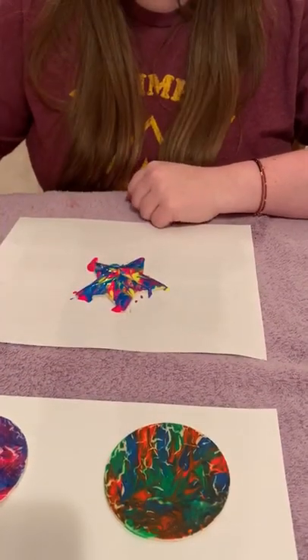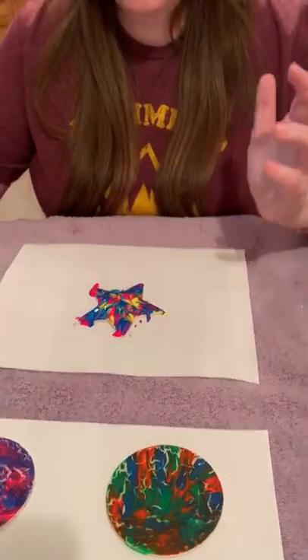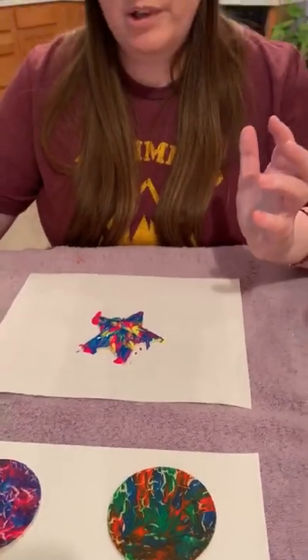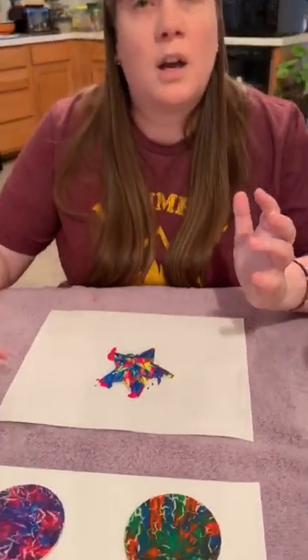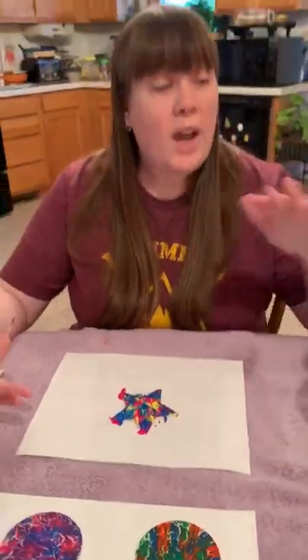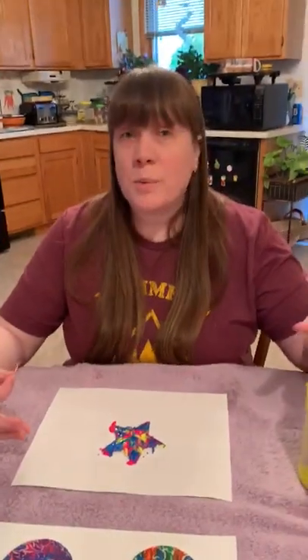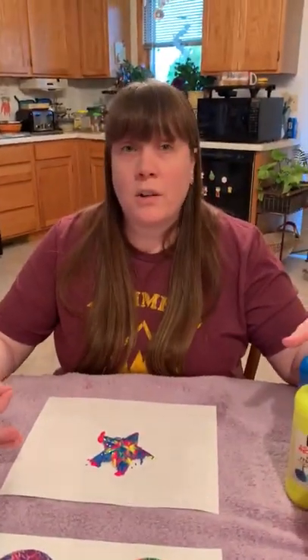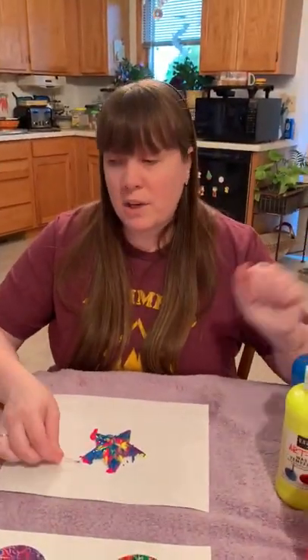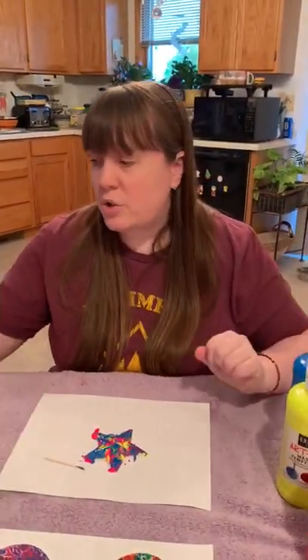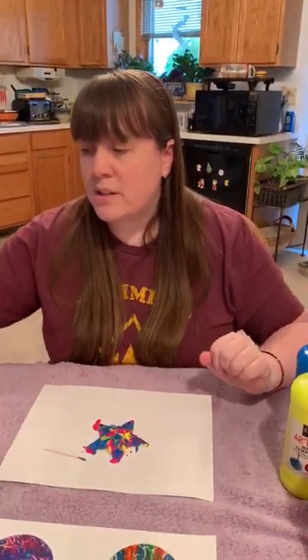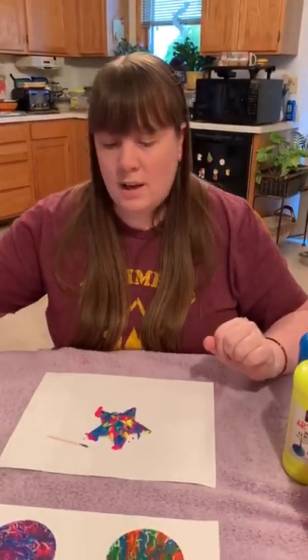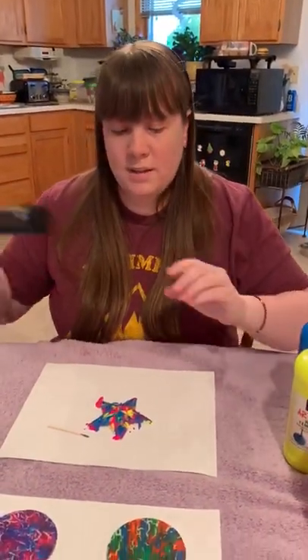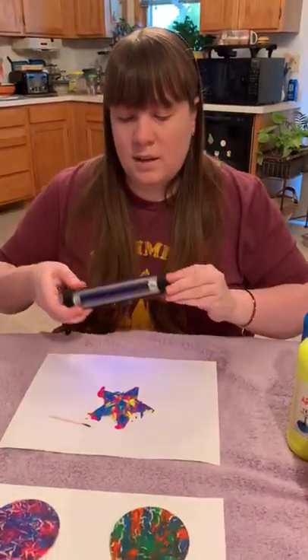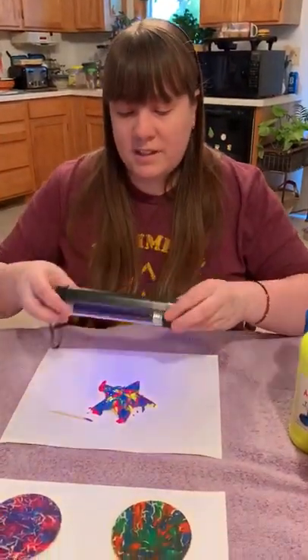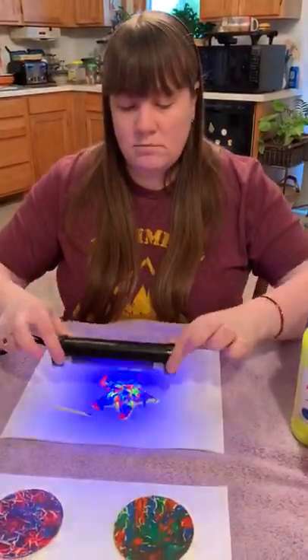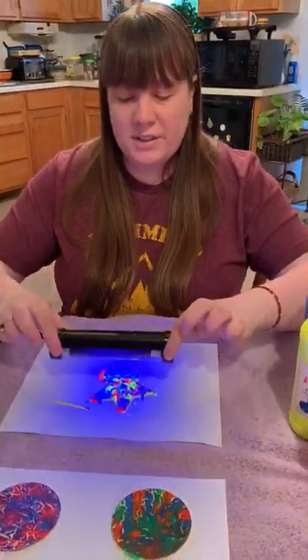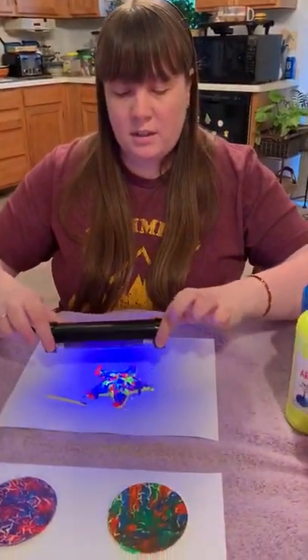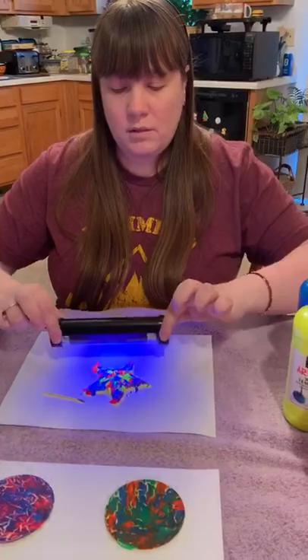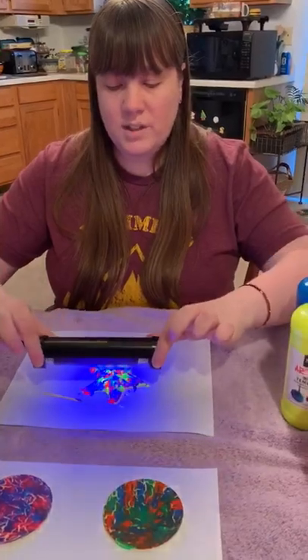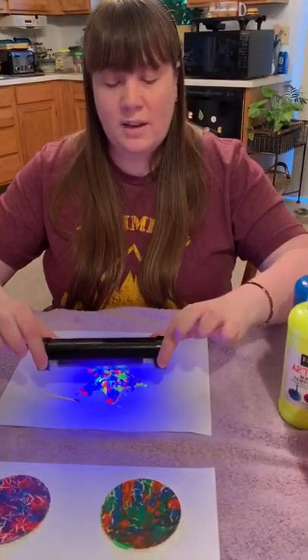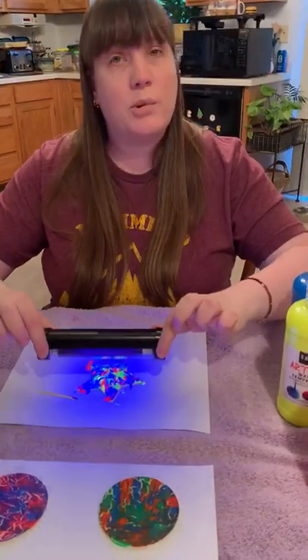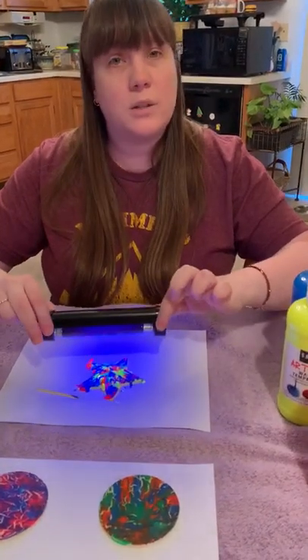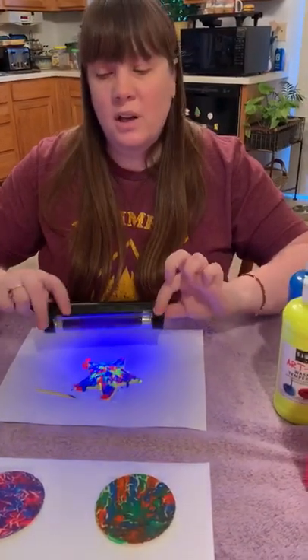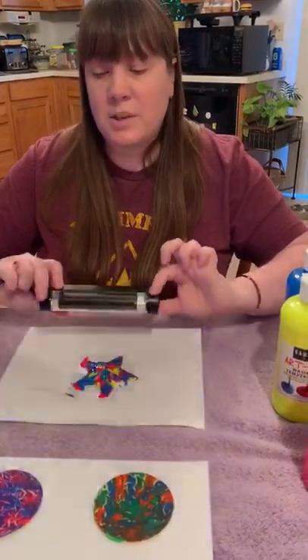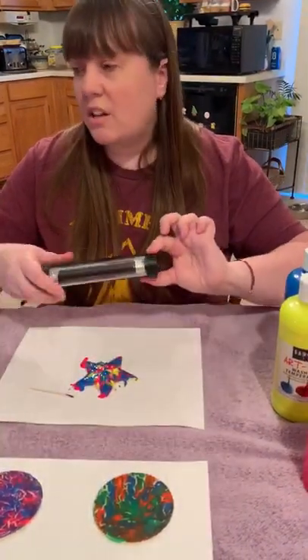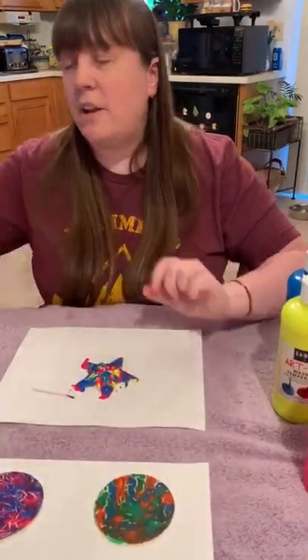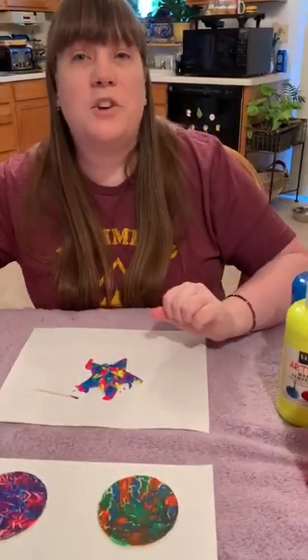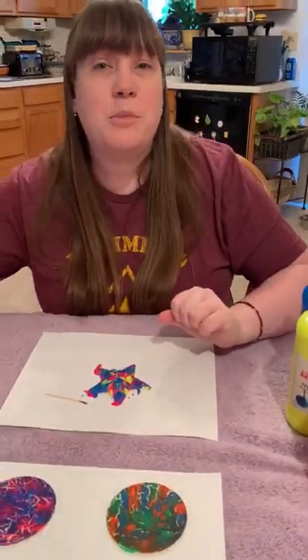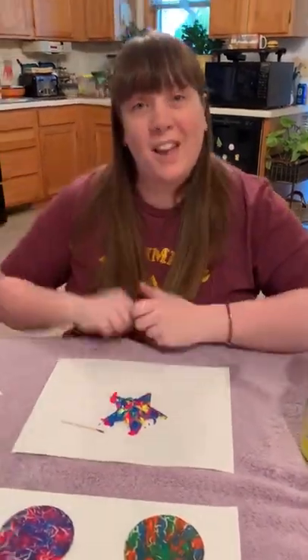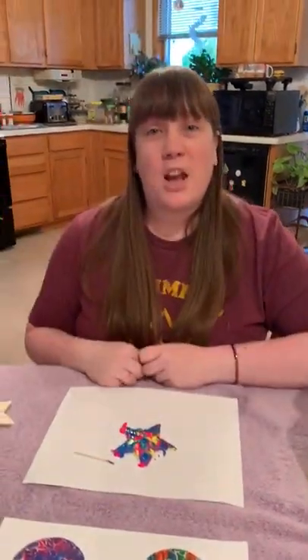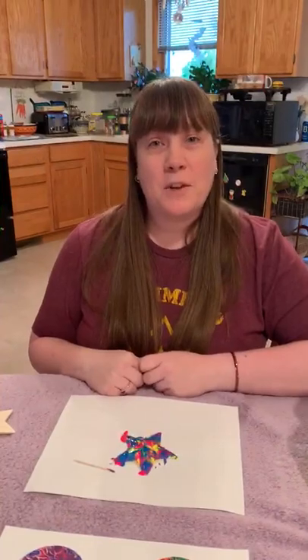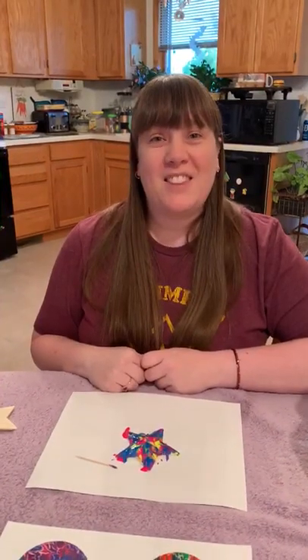It's just that simple. Go ahead and use whatever color combinations you want. You can see when it's wet, it's really bright too. It's just a lot of fun and very simple, and I hope you have fun making these.